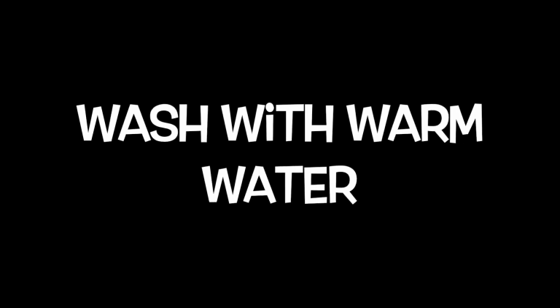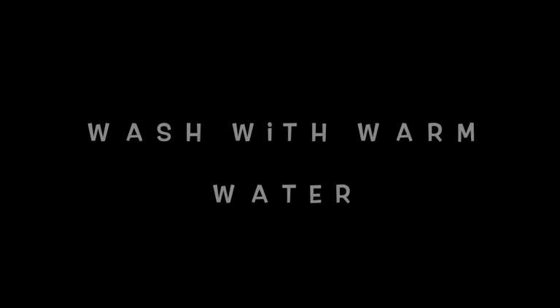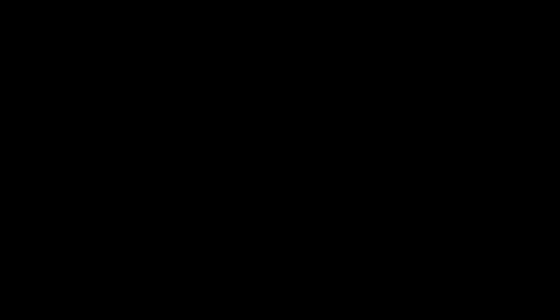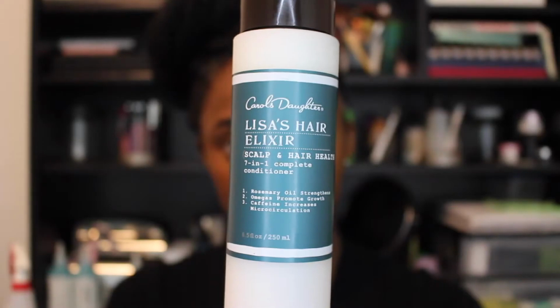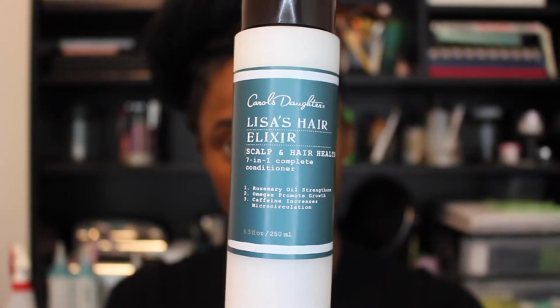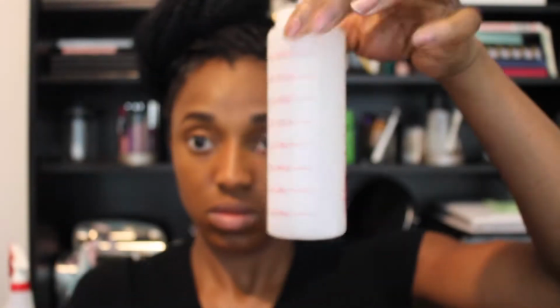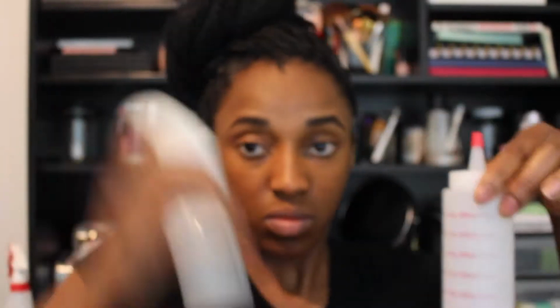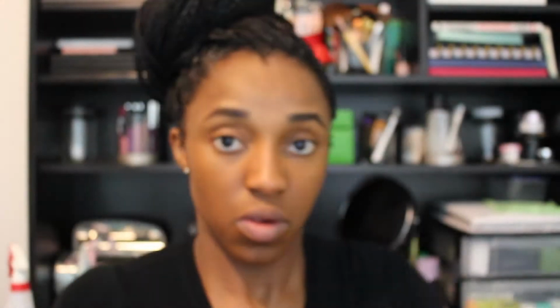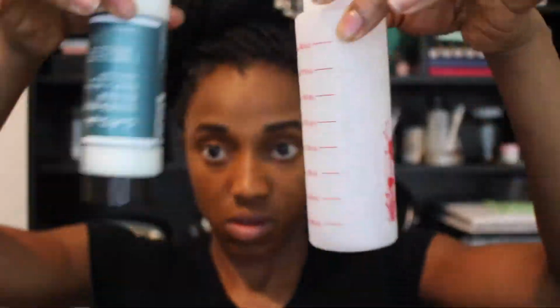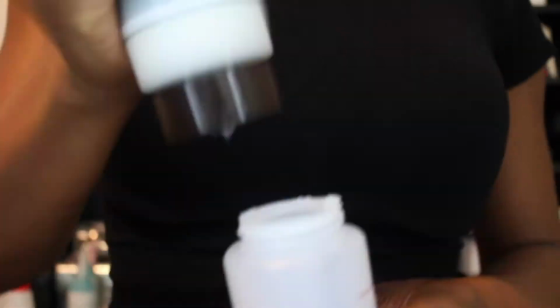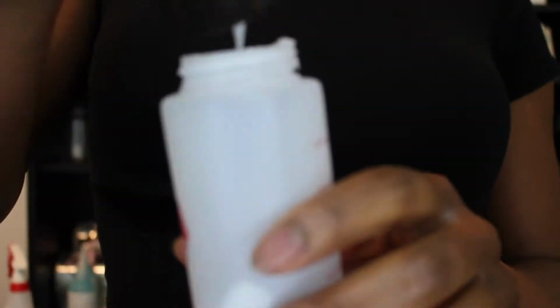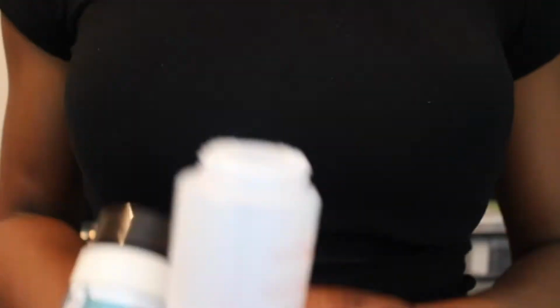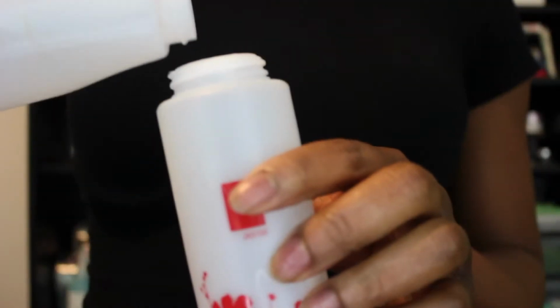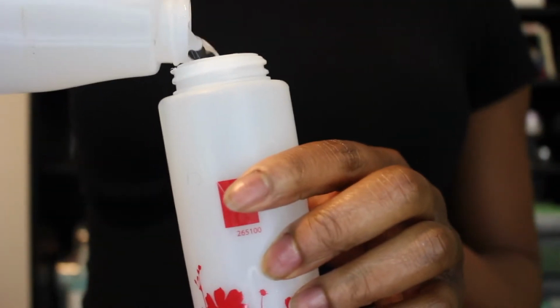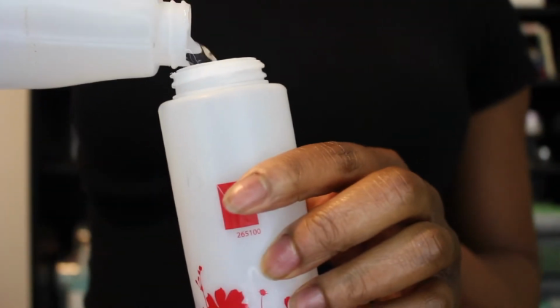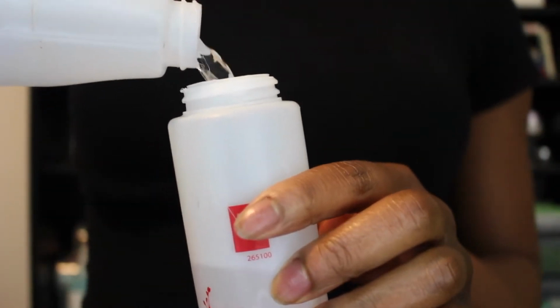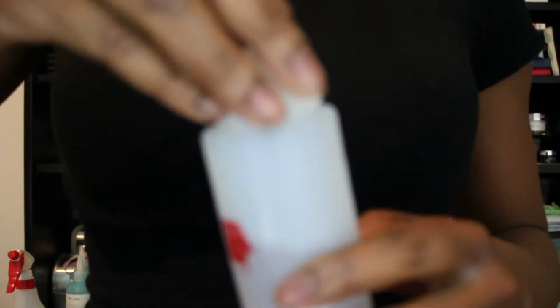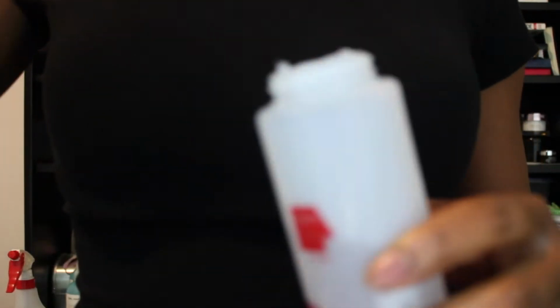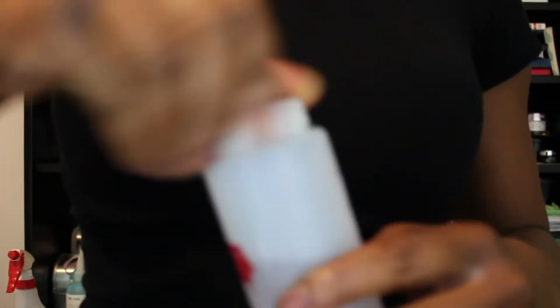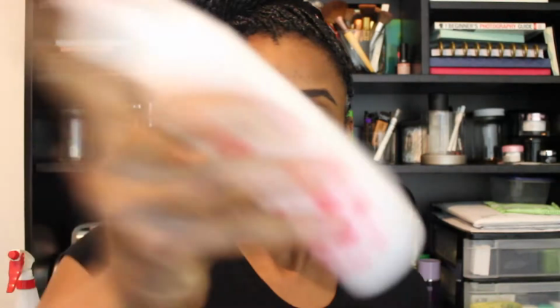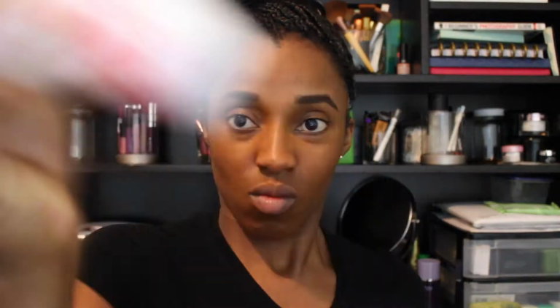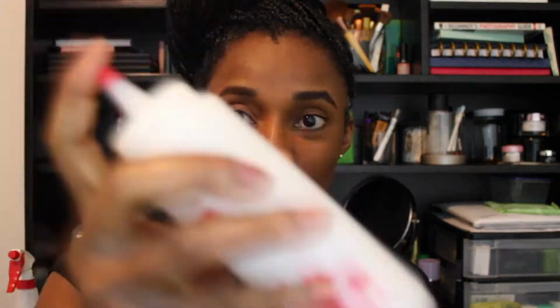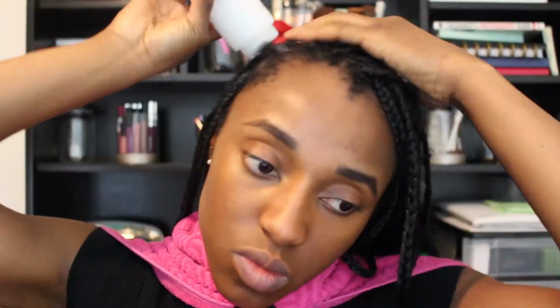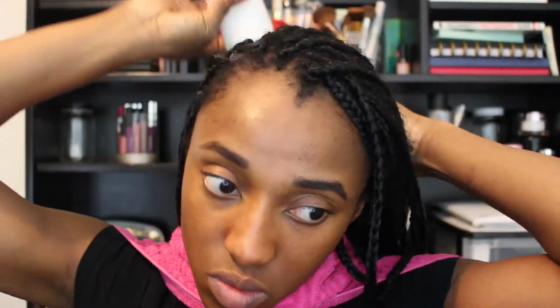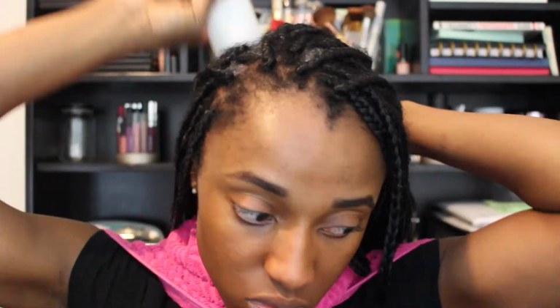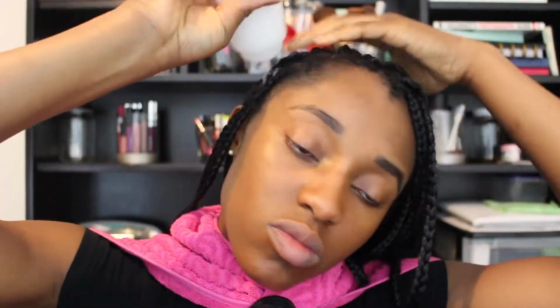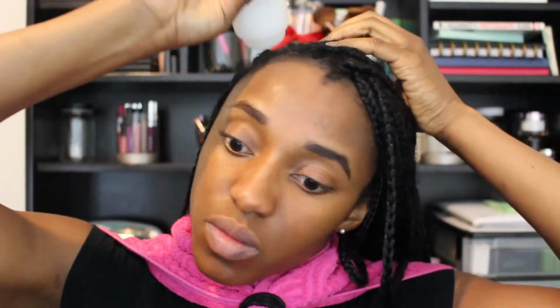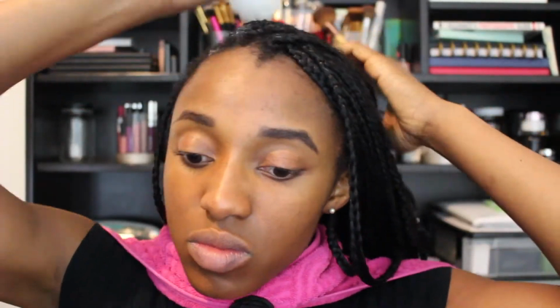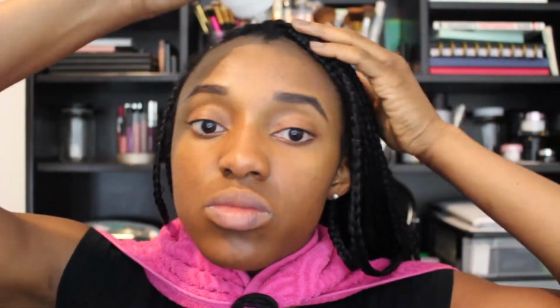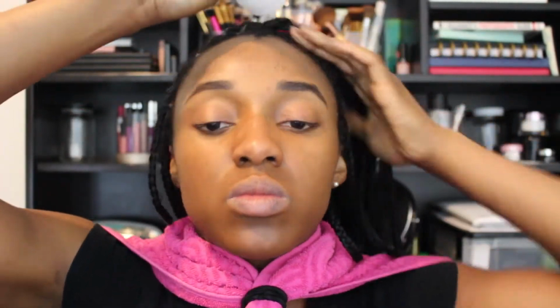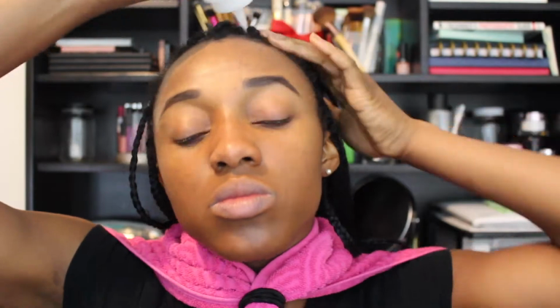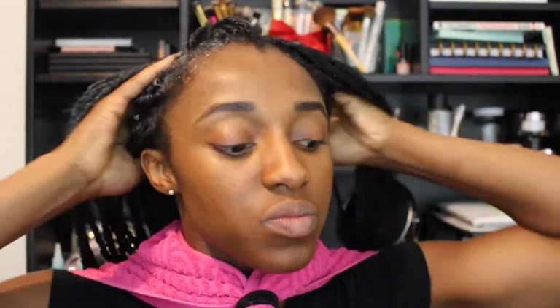Next I'm gonna apply Carol's Daughter's scalp and hair health conditioner to my hair. I like this product because it stimulates my hair follicles and I think it's great for the overall health of your hair. It has a really thick consistency so I have to dilute it with water so that it's easy to apply to my scalp and hair.